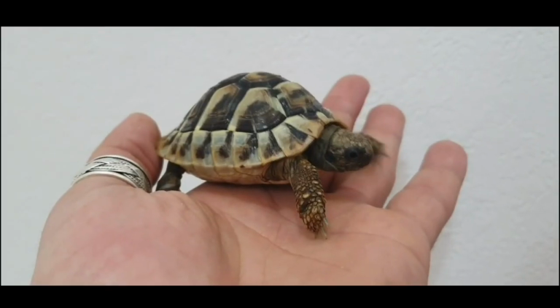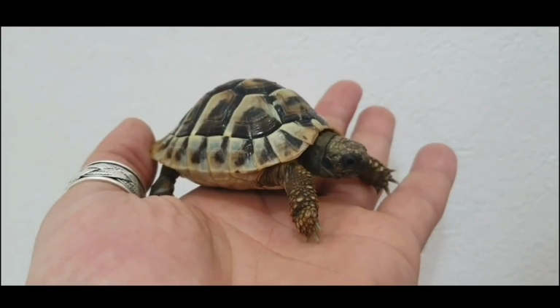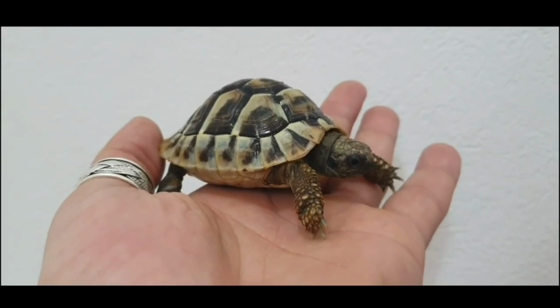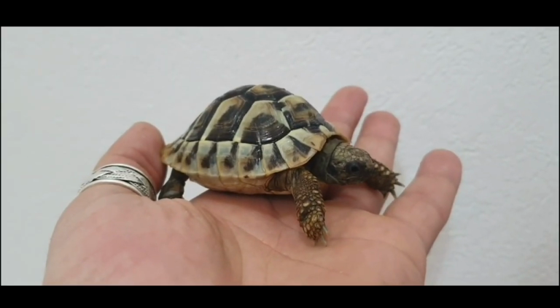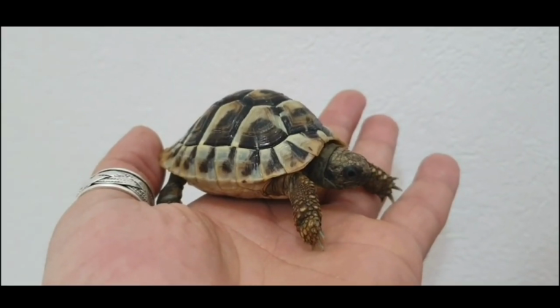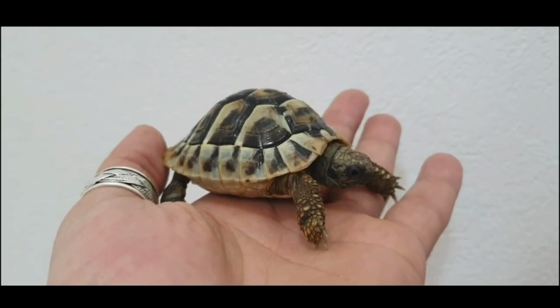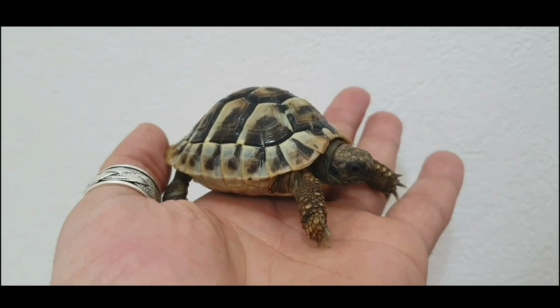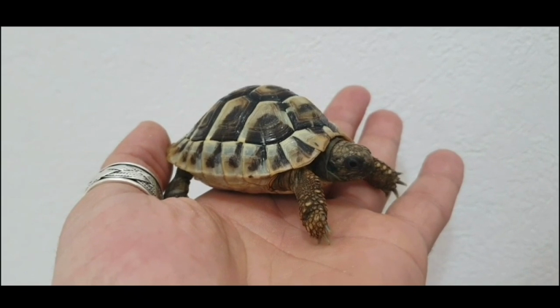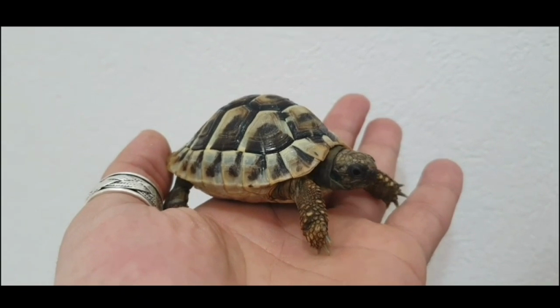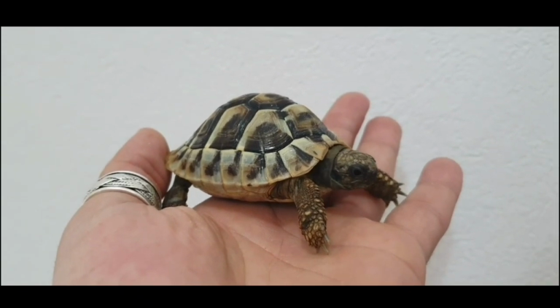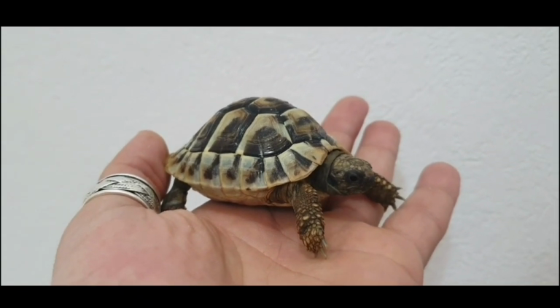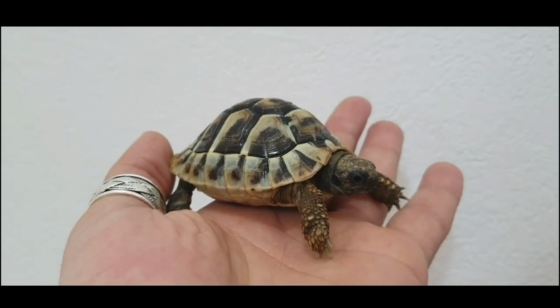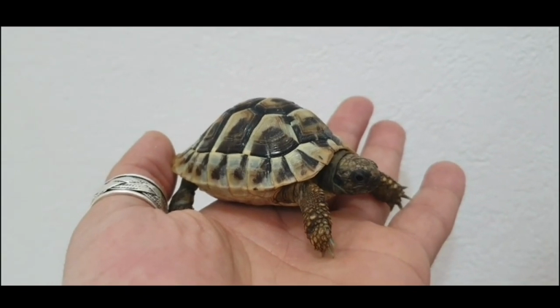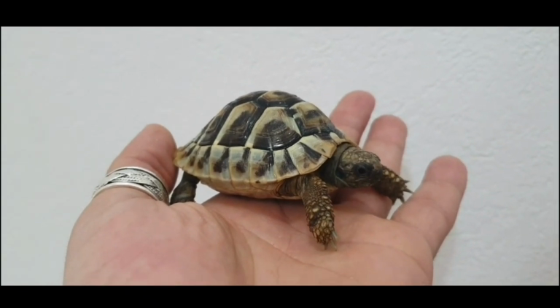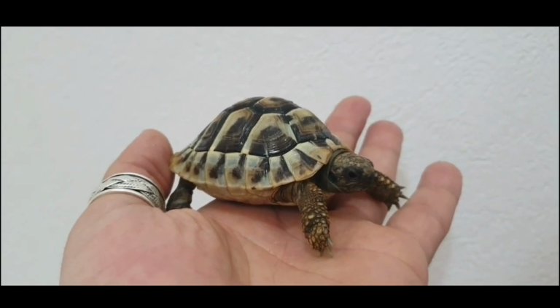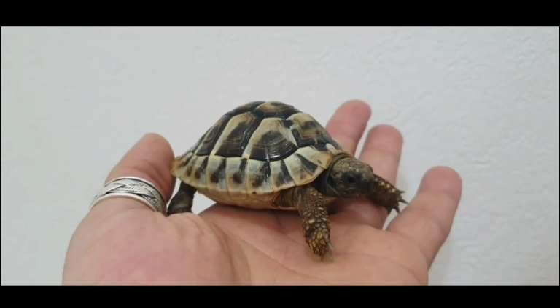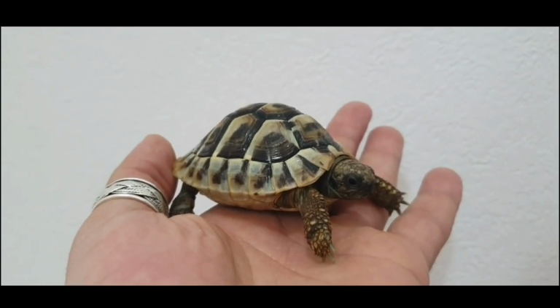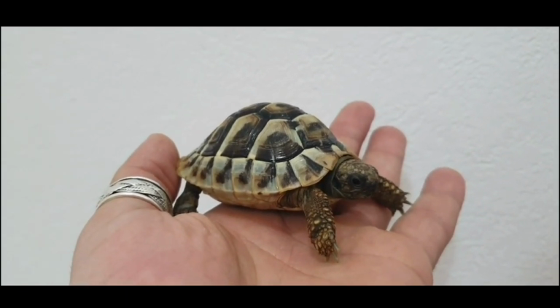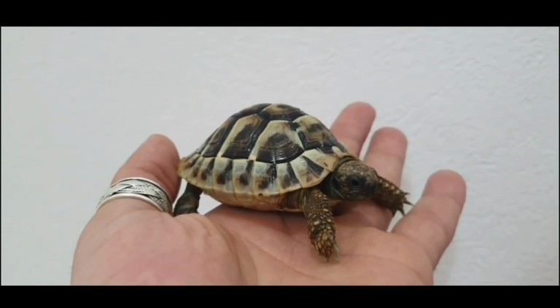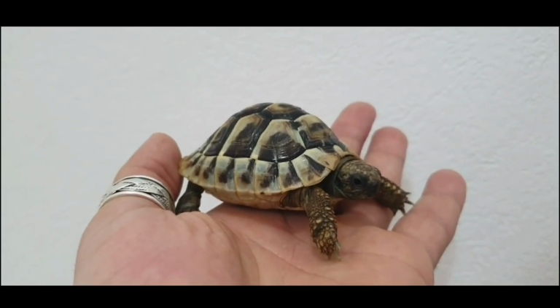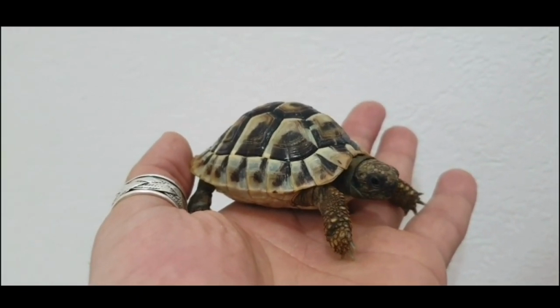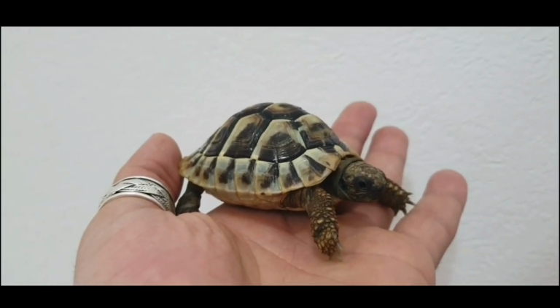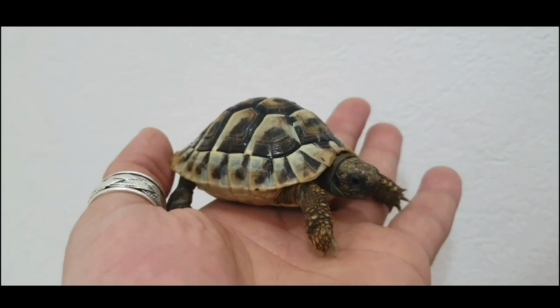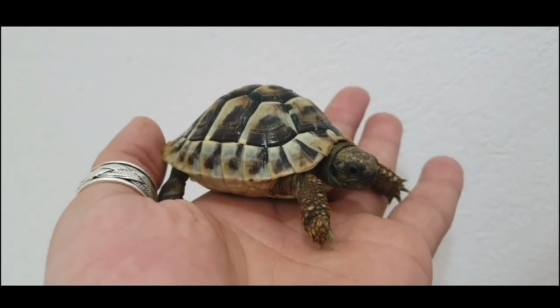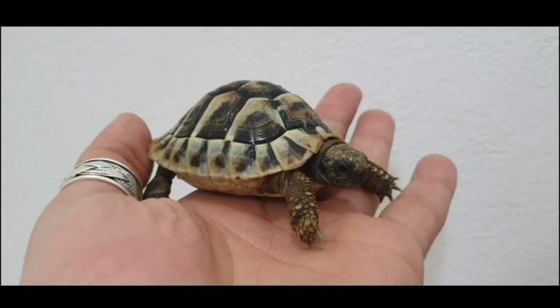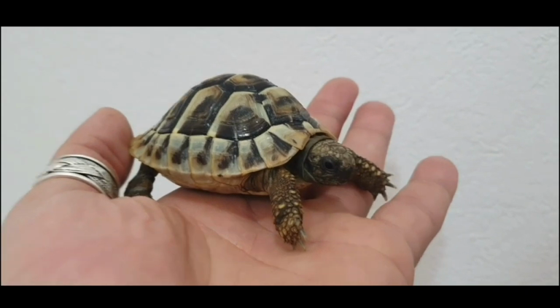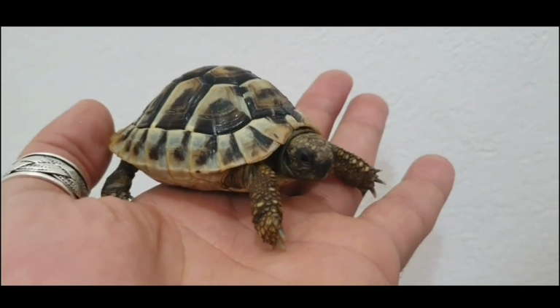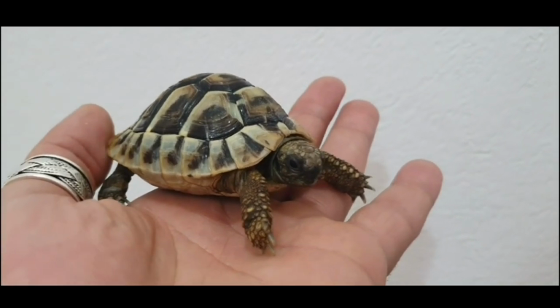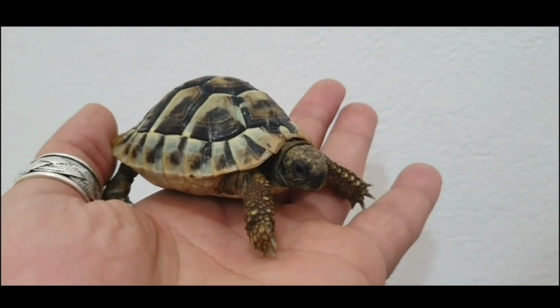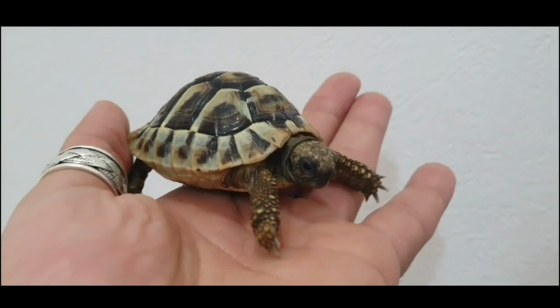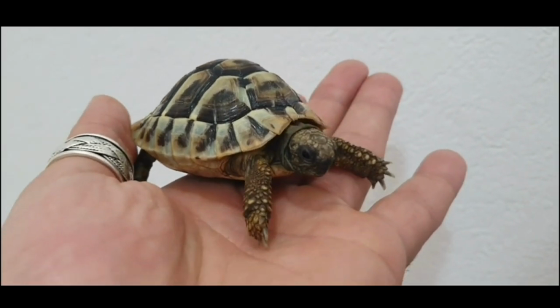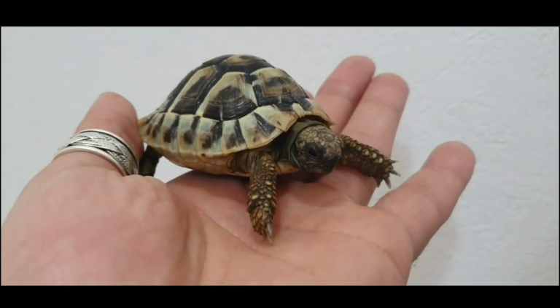Hello everyone and welcome to the new video. In today's video we'll do a health check on a Hermann tortoise. Ok, let's start.